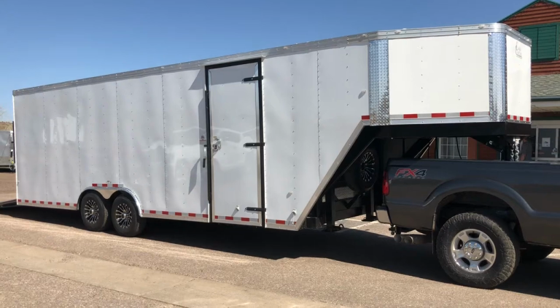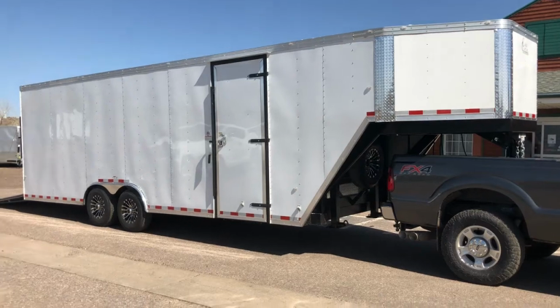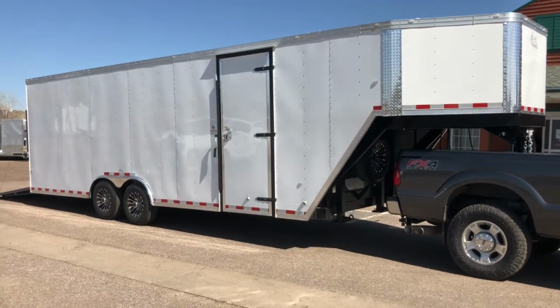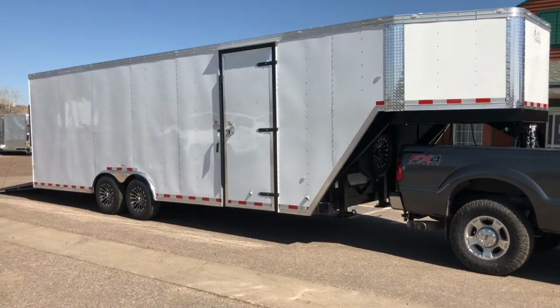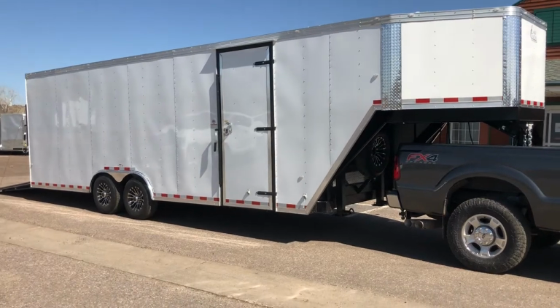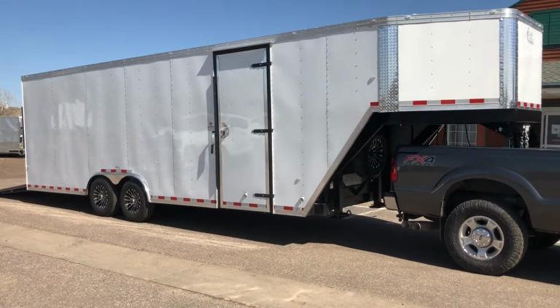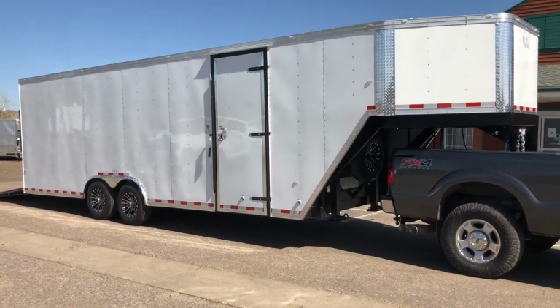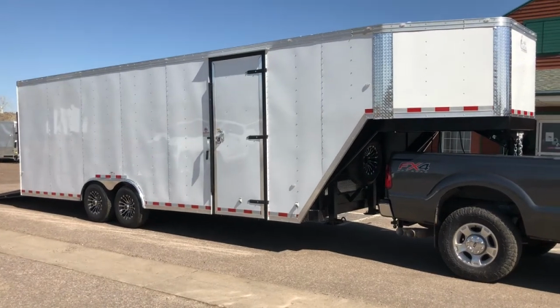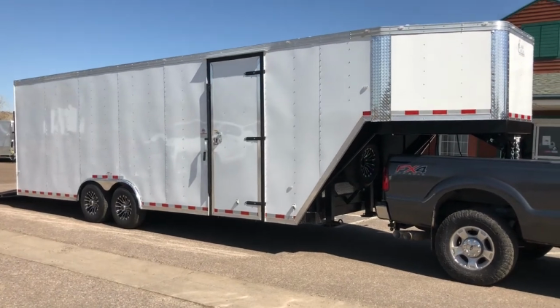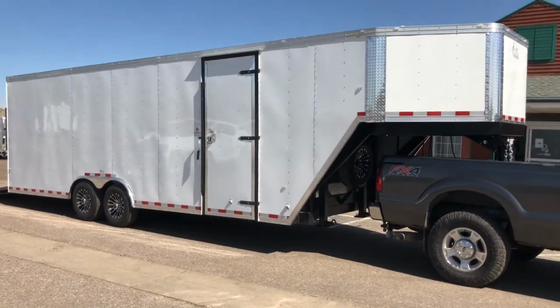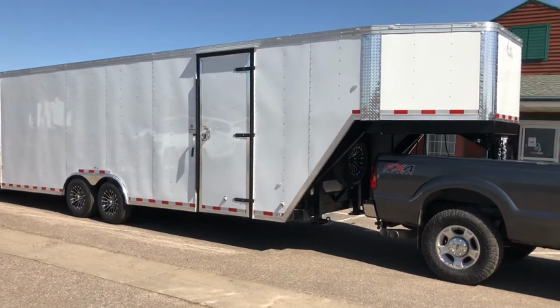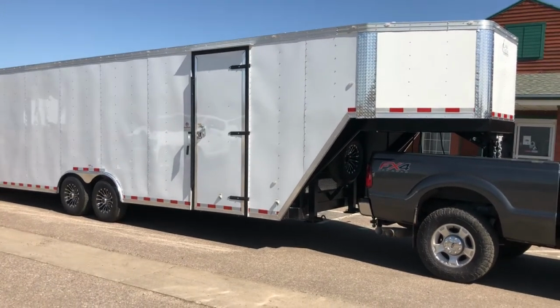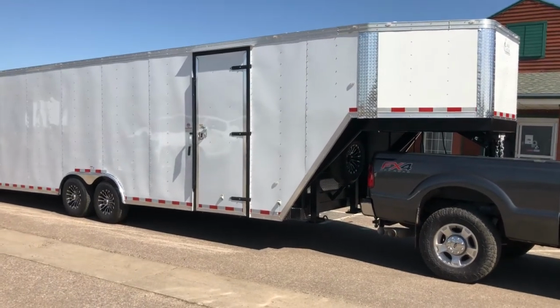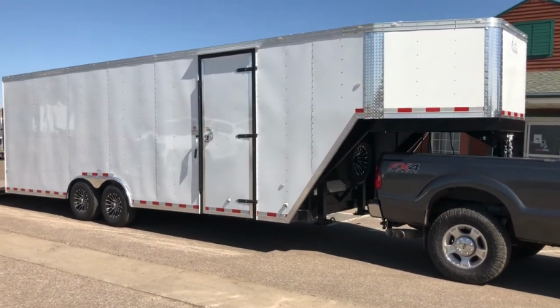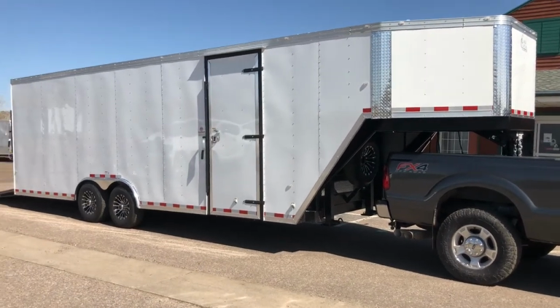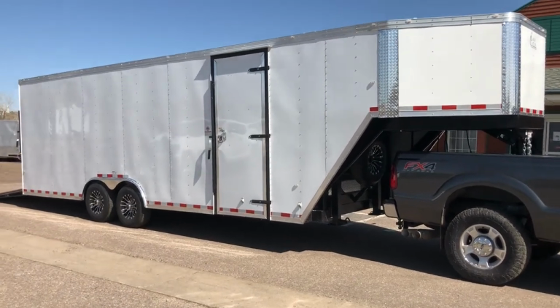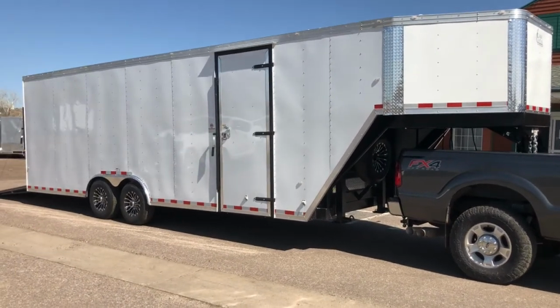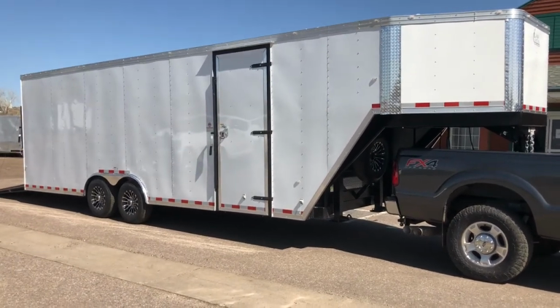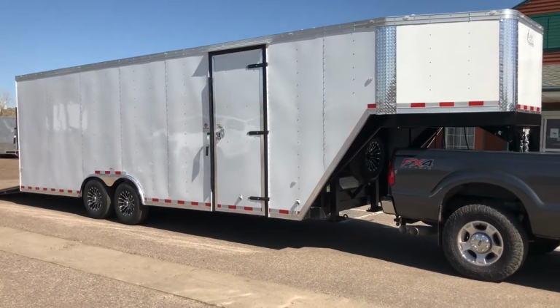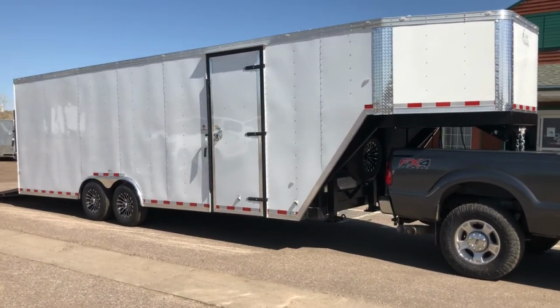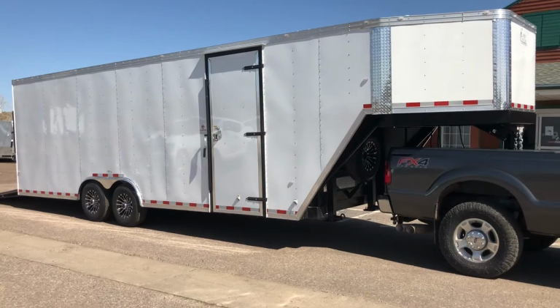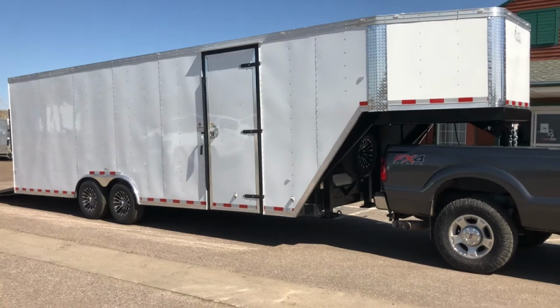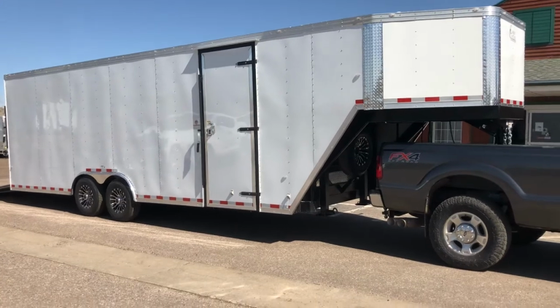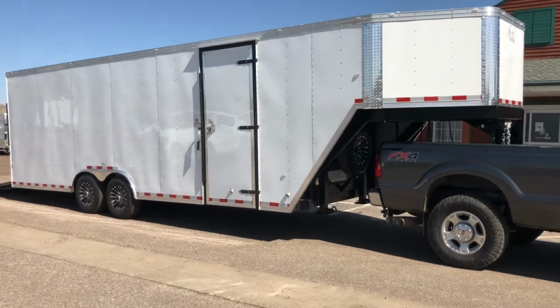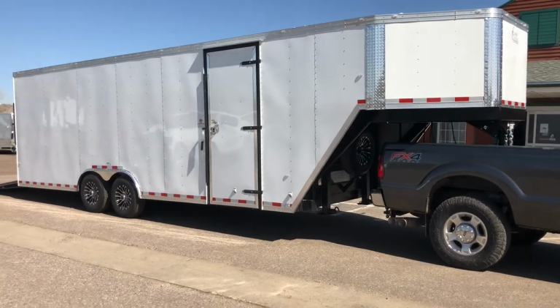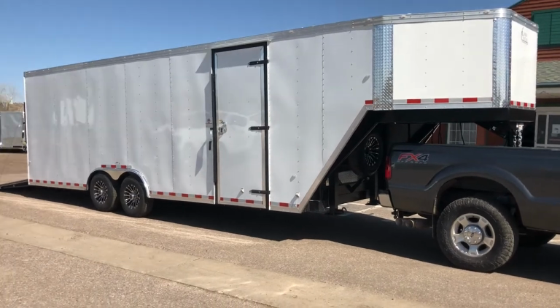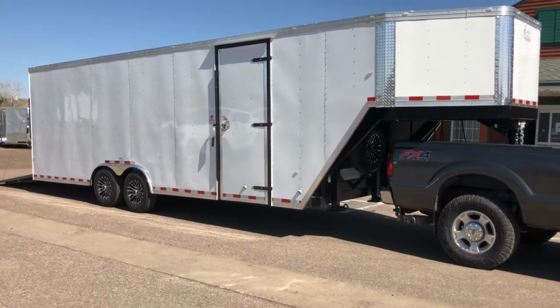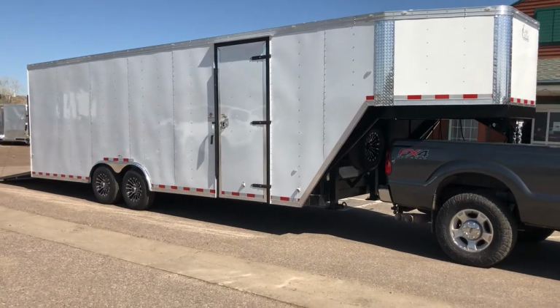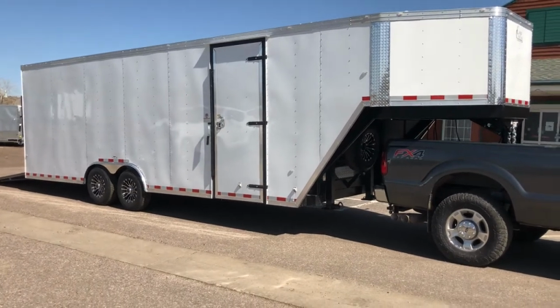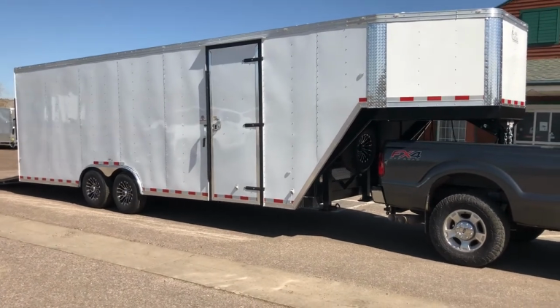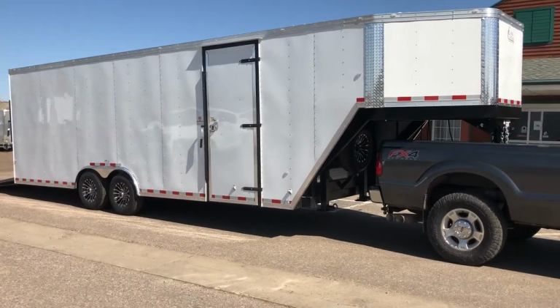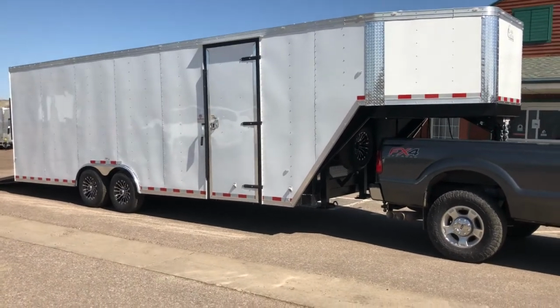Hey everybody, it's Colorado Trailers. Wanted to let you guys know we have another gooseneck in stock and on the ground. This is a 2018 Cargocraft 8.5 by 32 gooseneck.